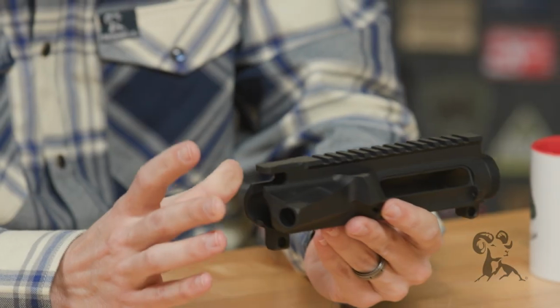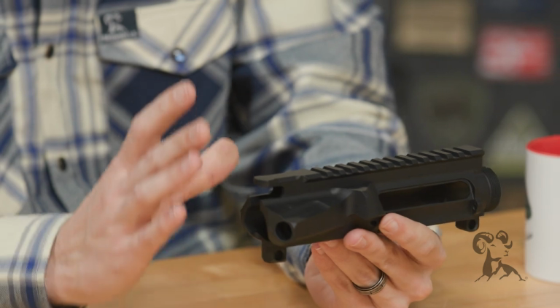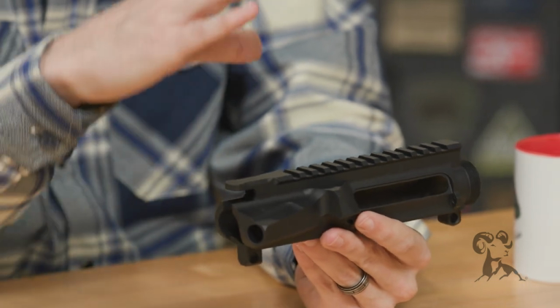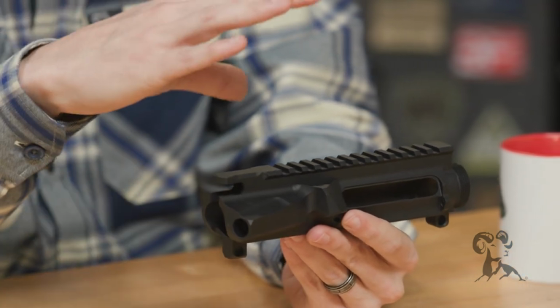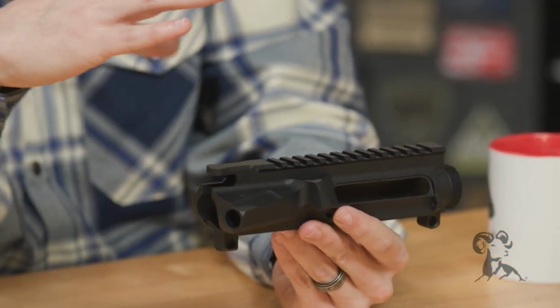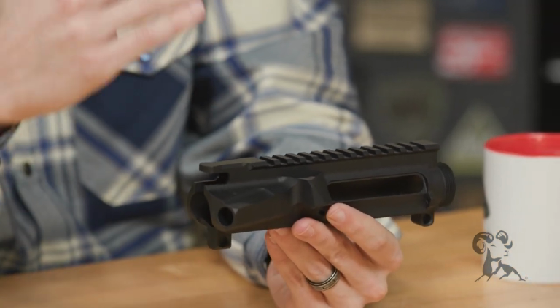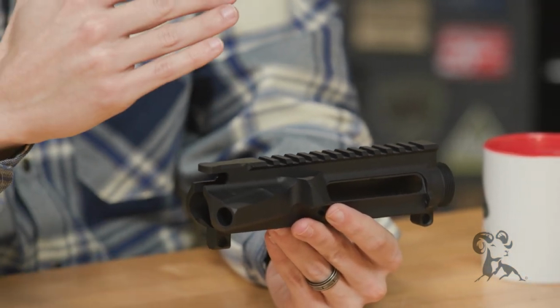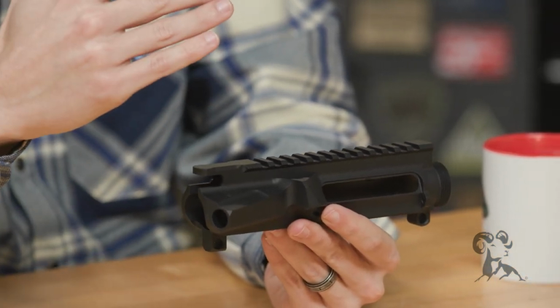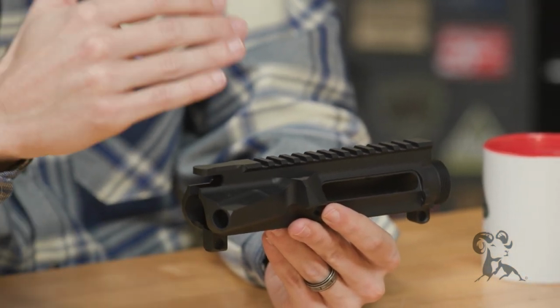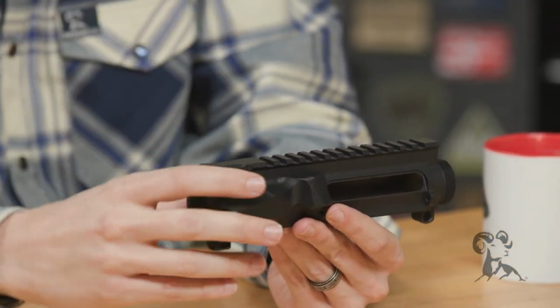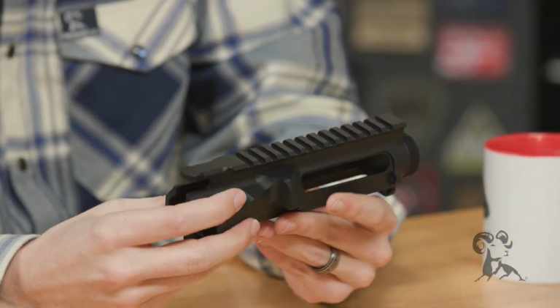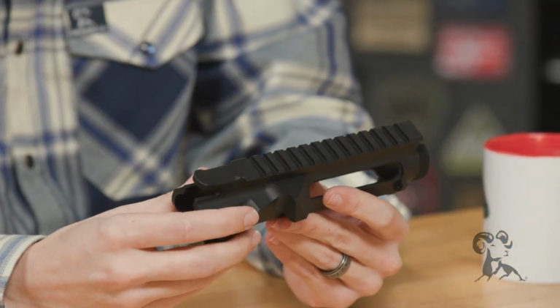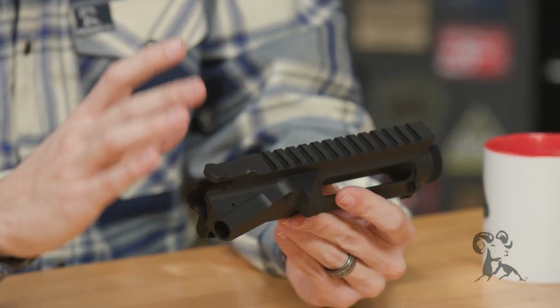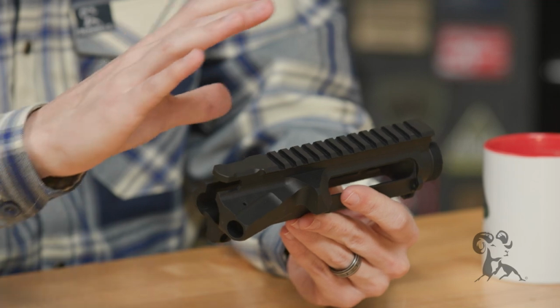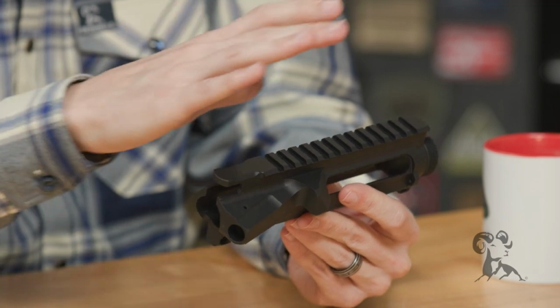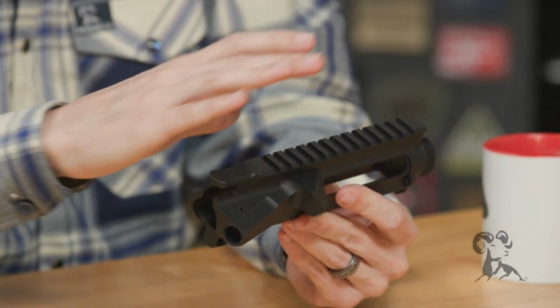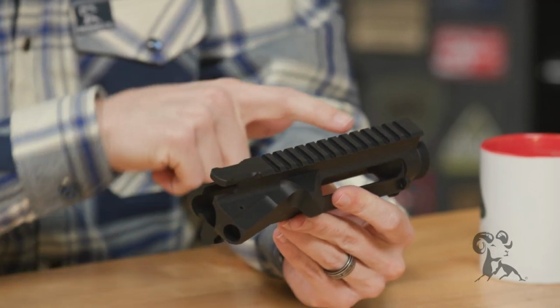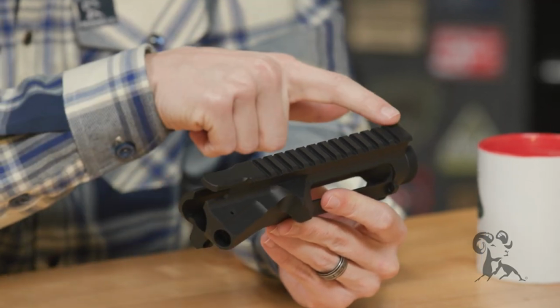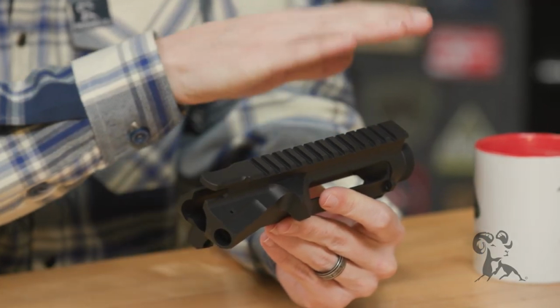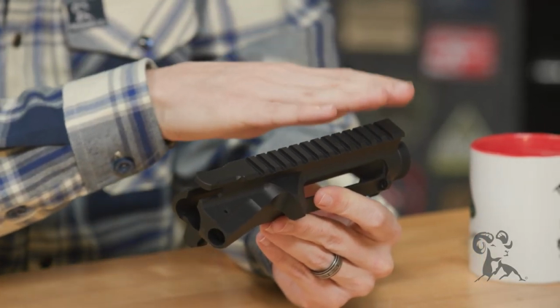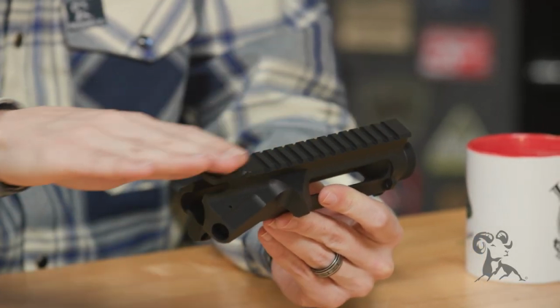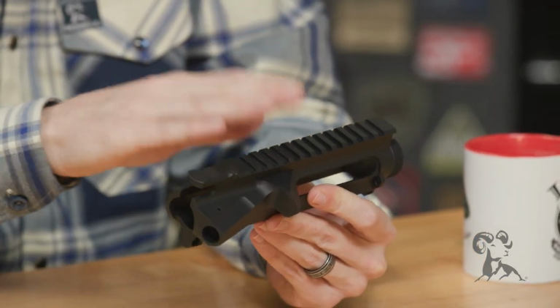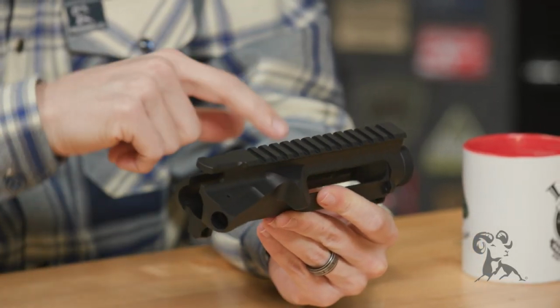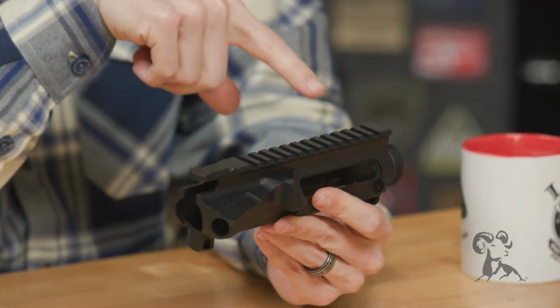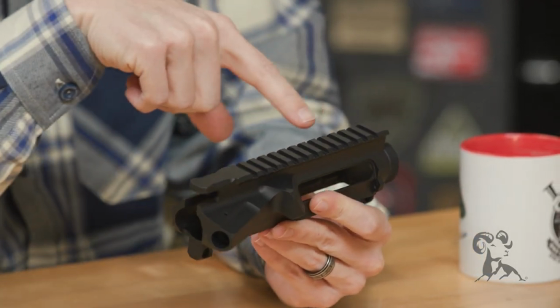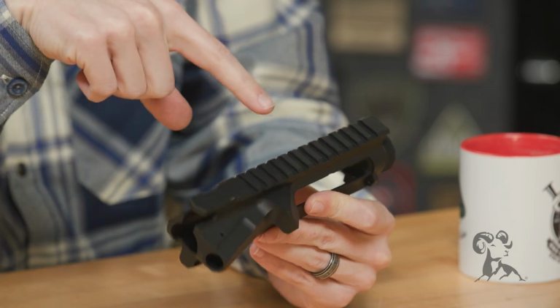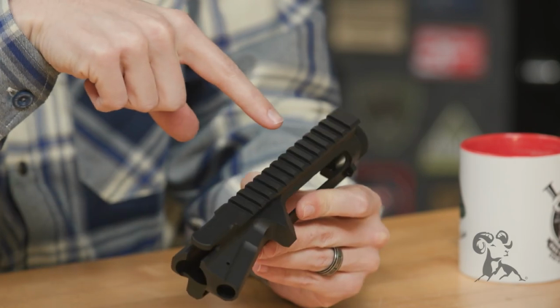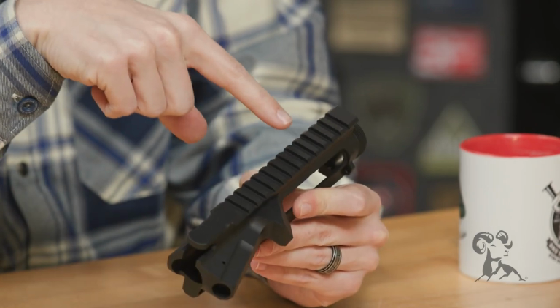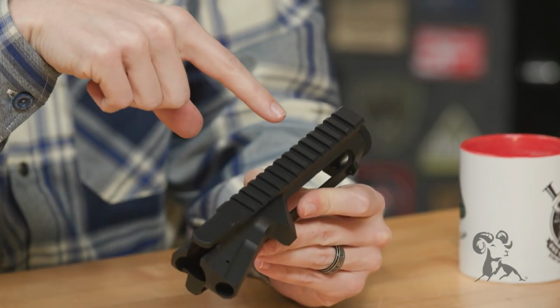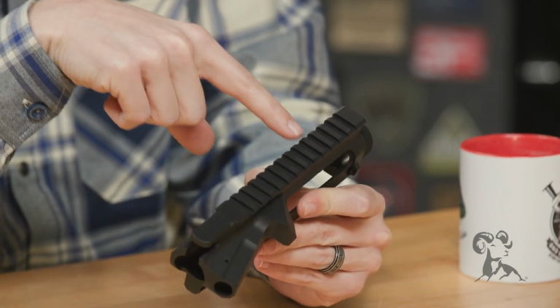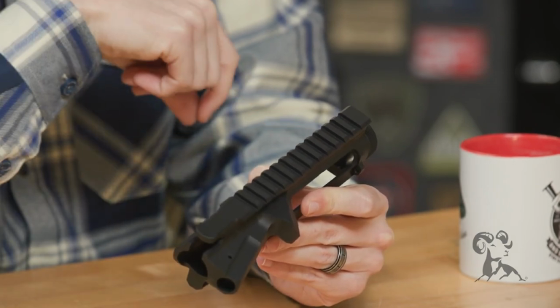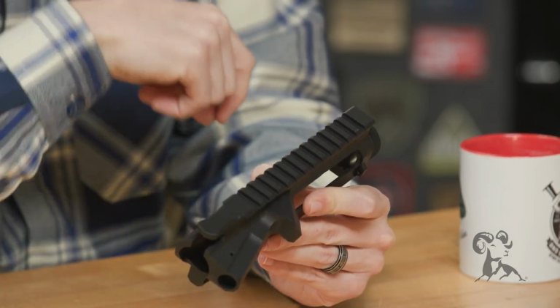7075 T6 hard-coated anodized aluminum. Jumping into it, let's start at the top rail — you have laser engraved T-marks on top.